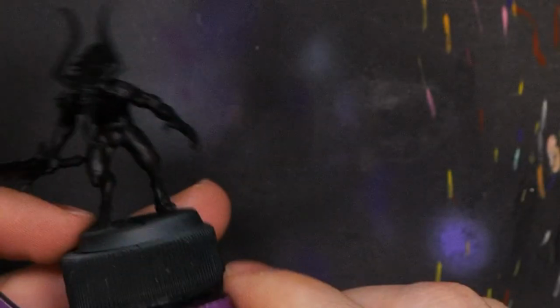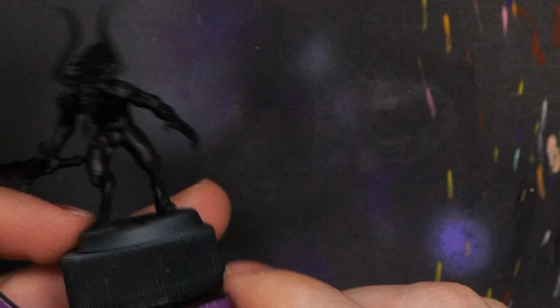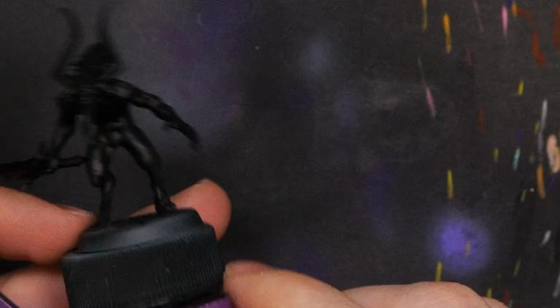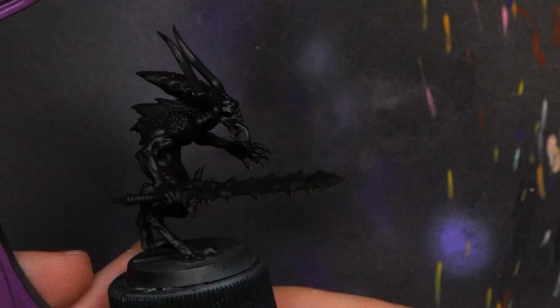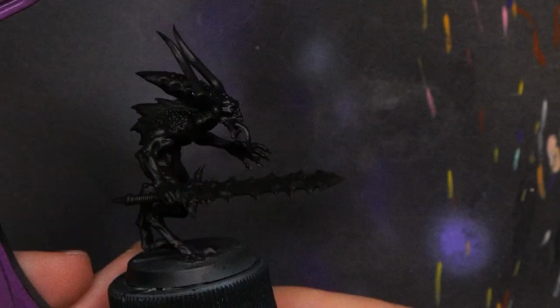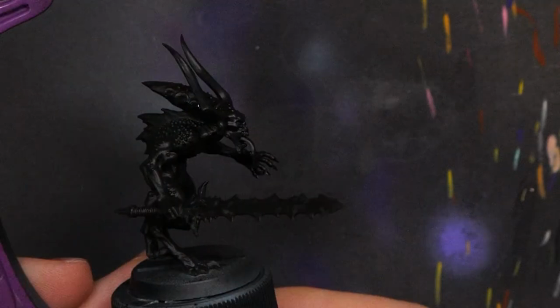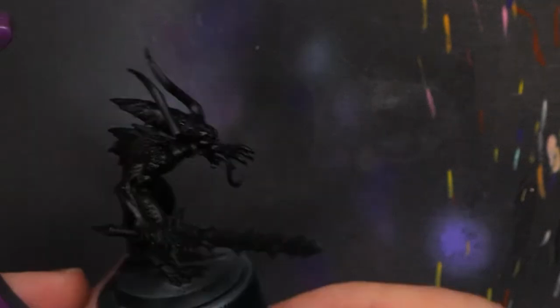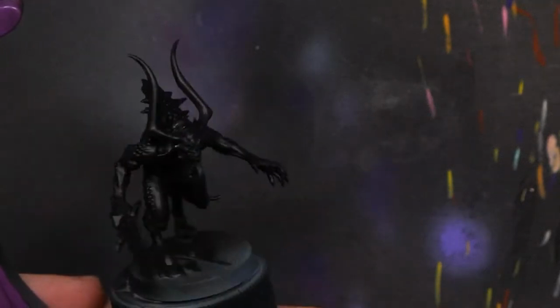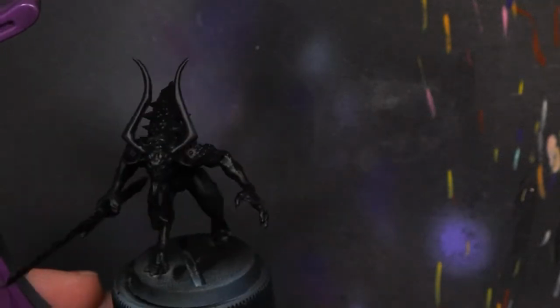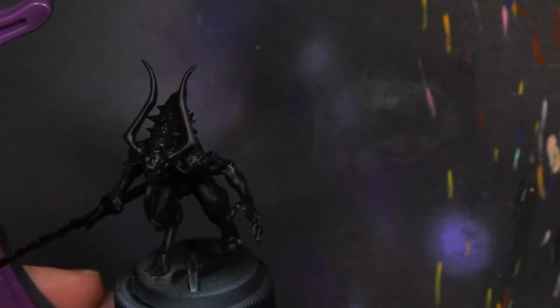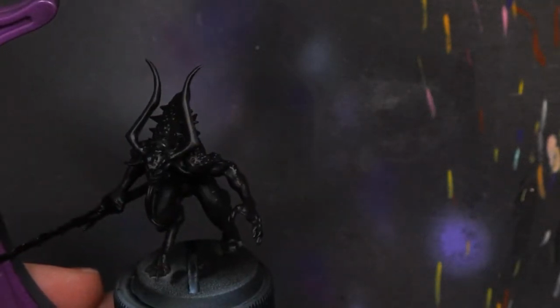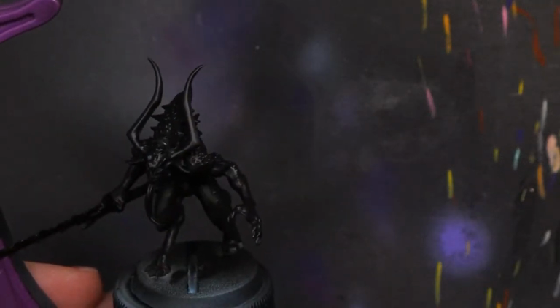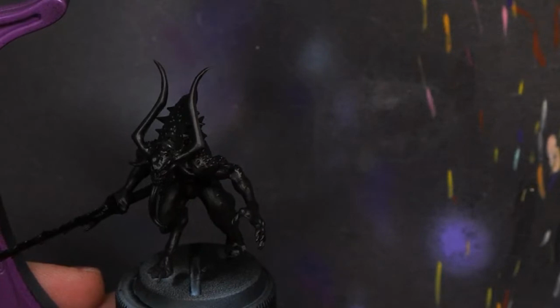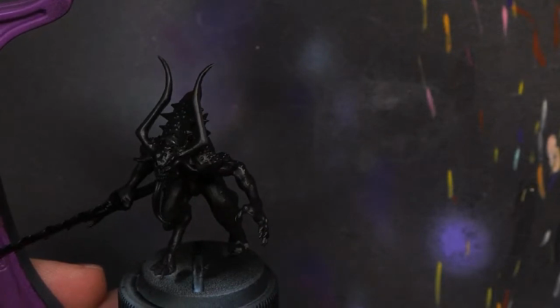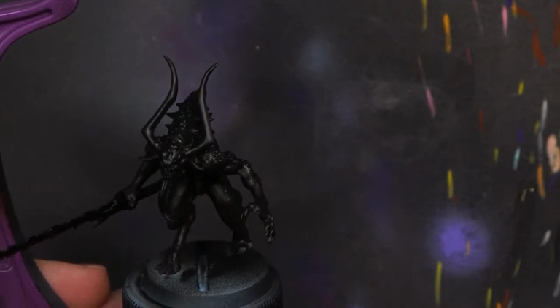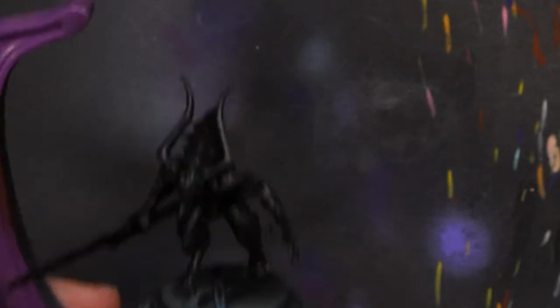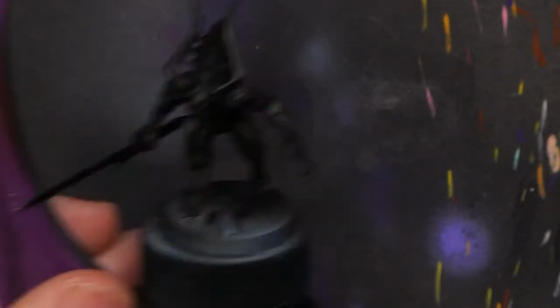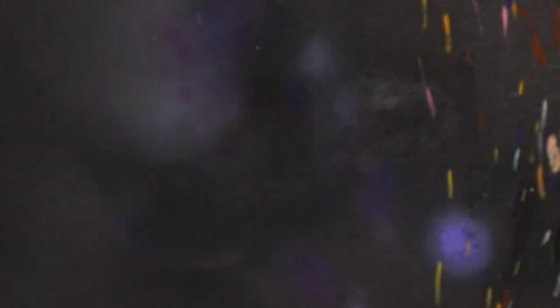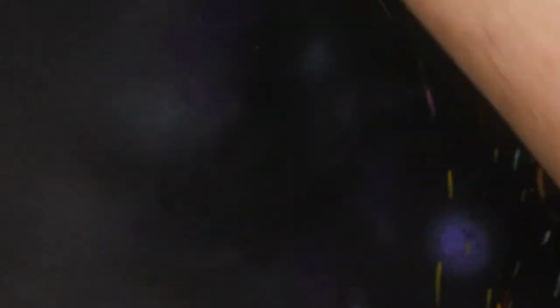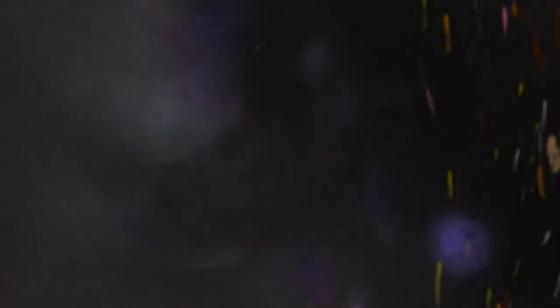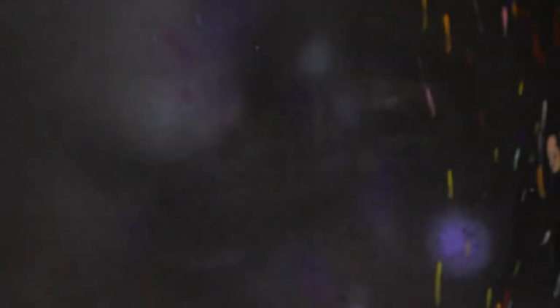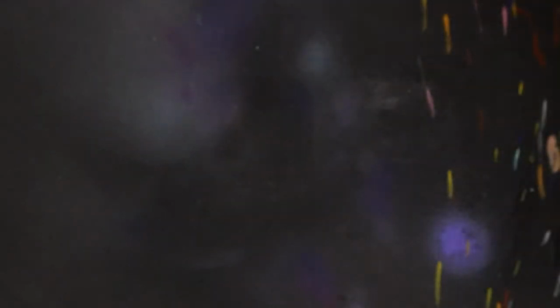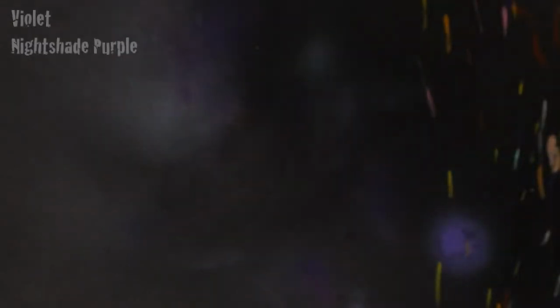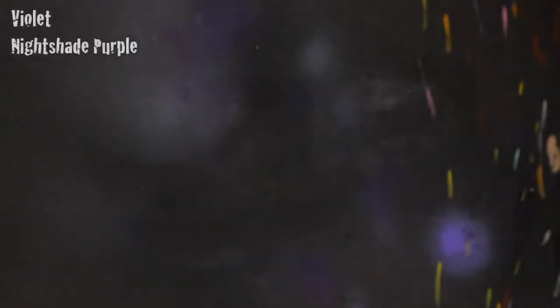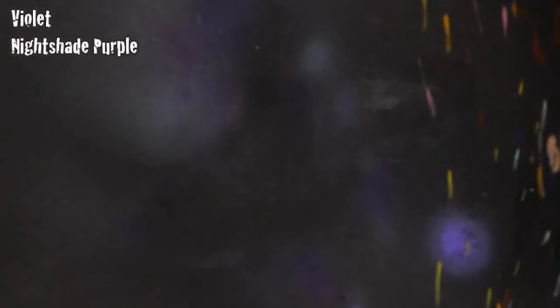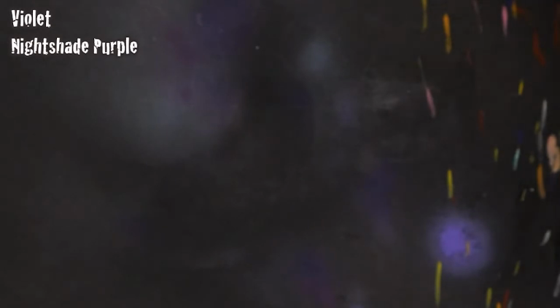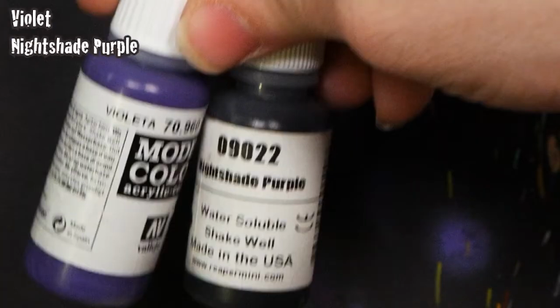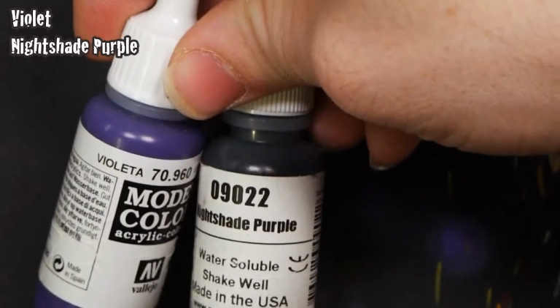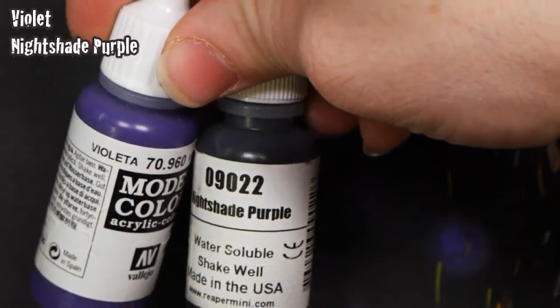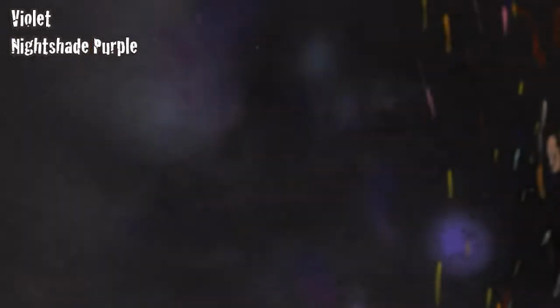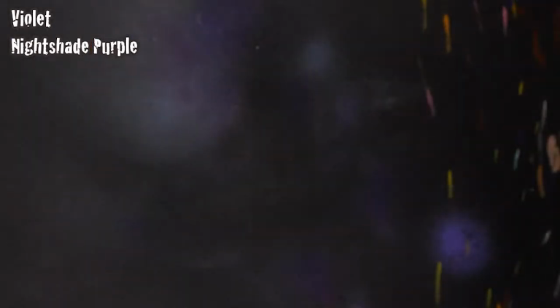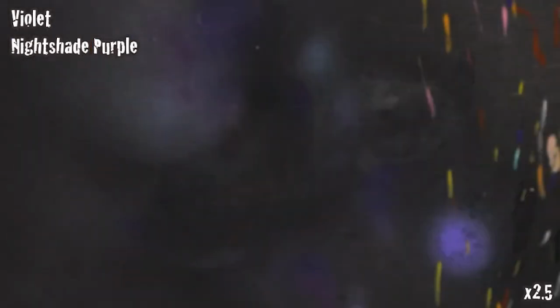I bet you've been asking yourselves: how do I paint a Khorne Bloodletter? I'm going to tell you — that's today's video. Let's get started.